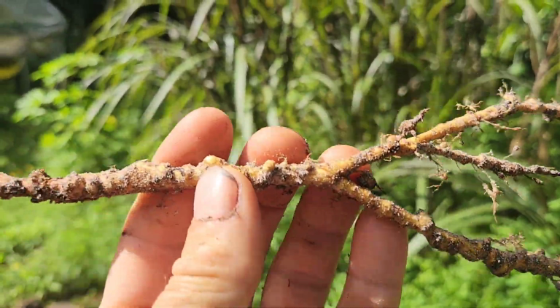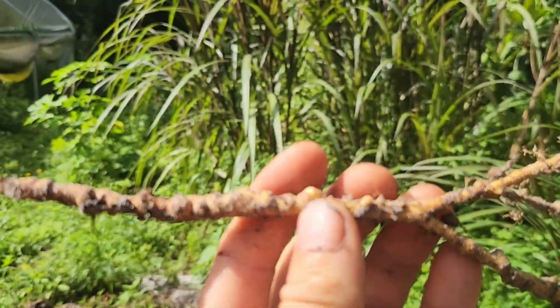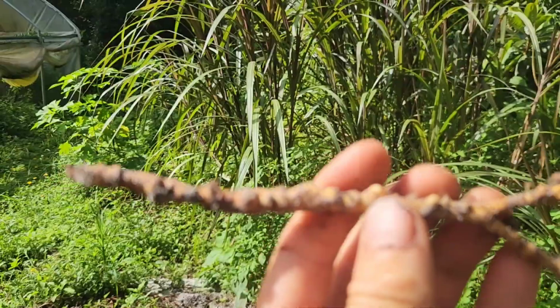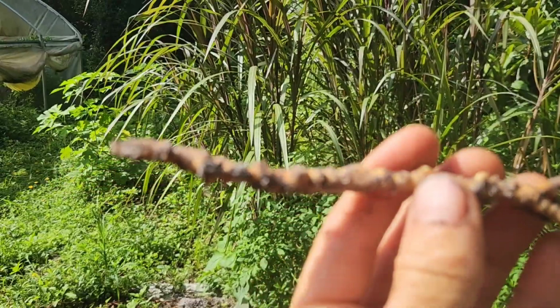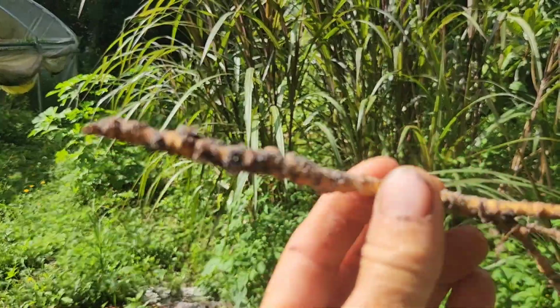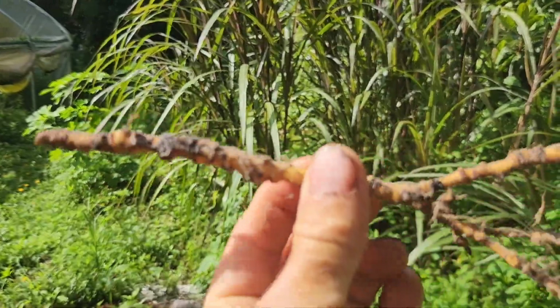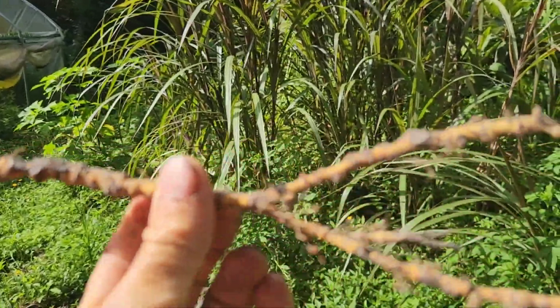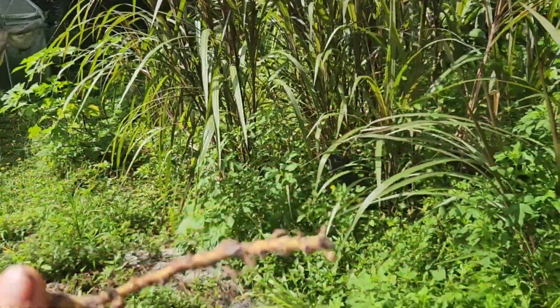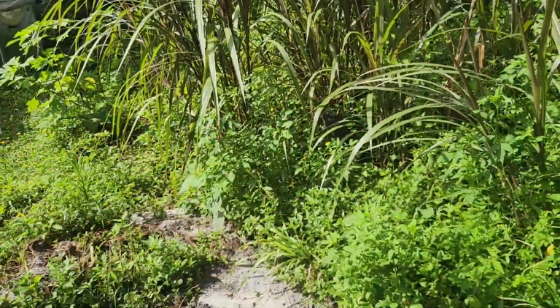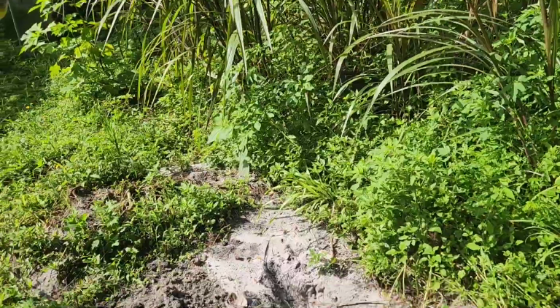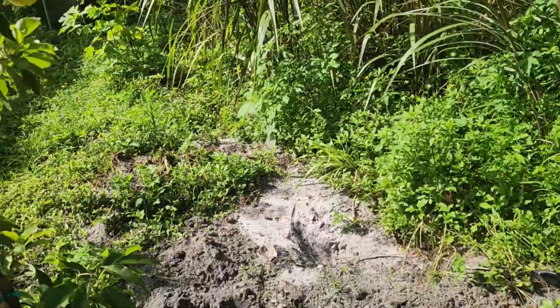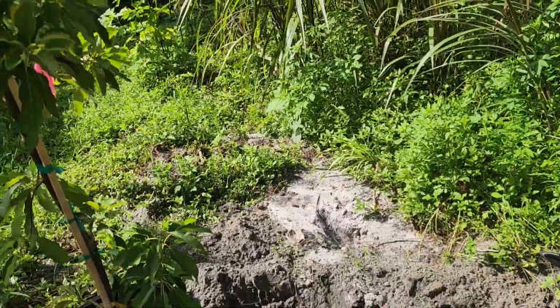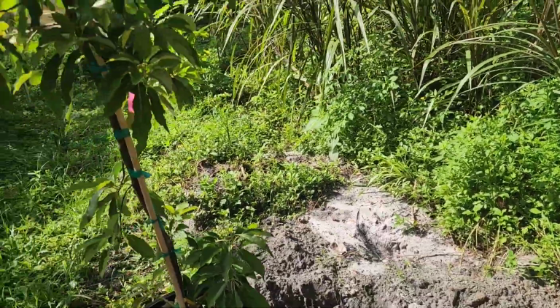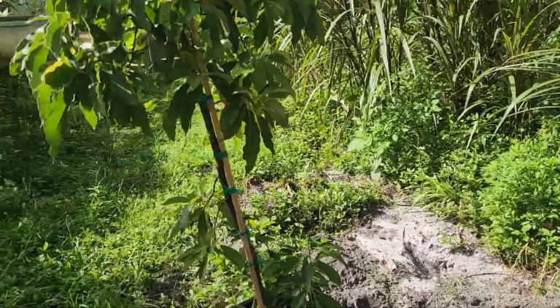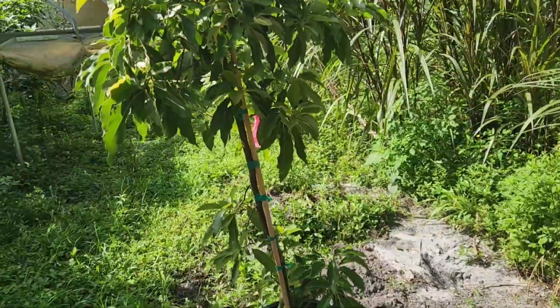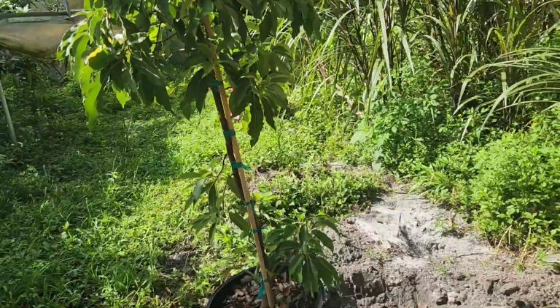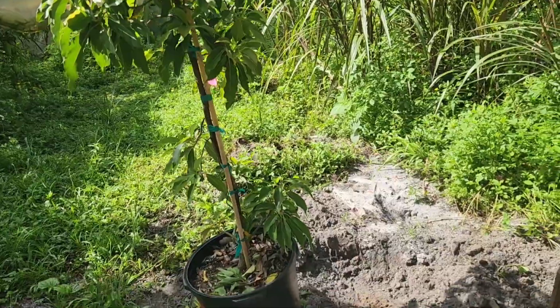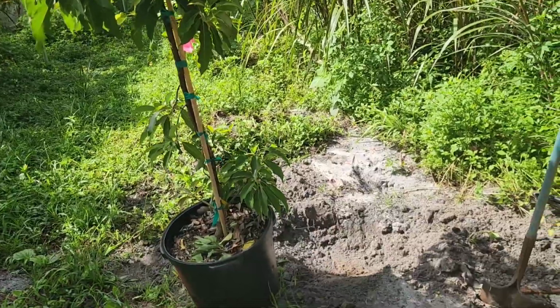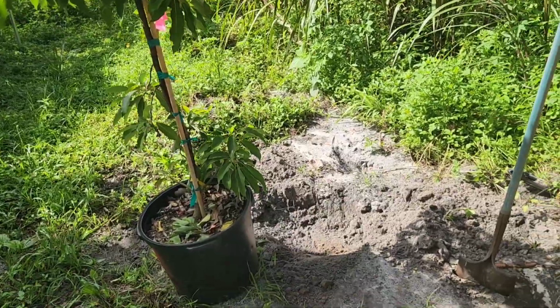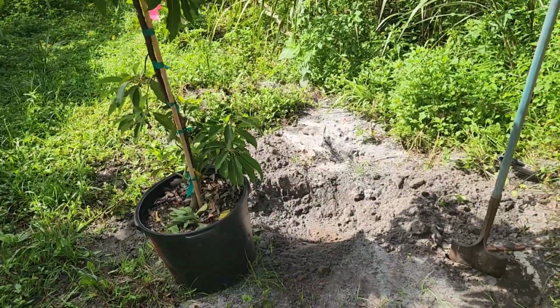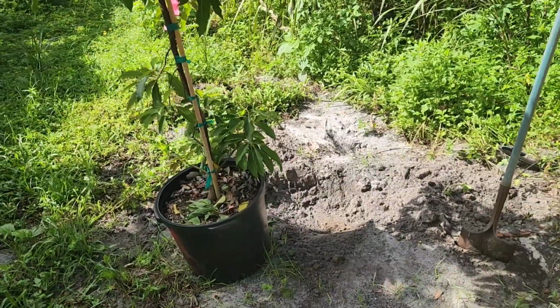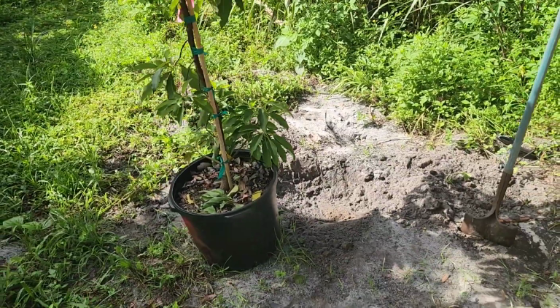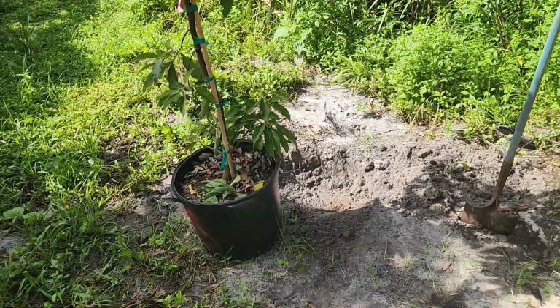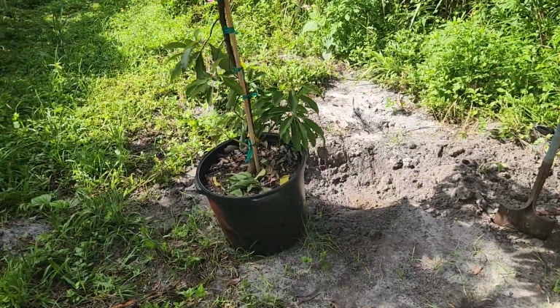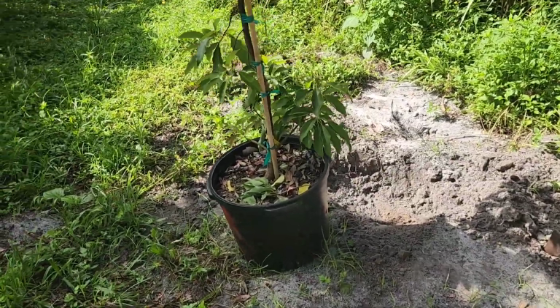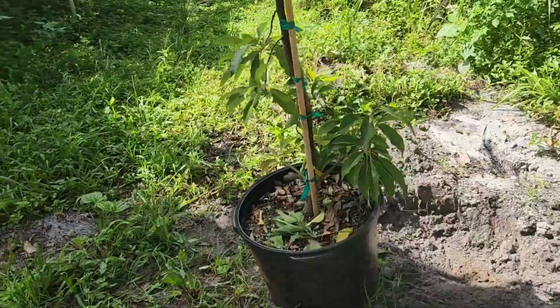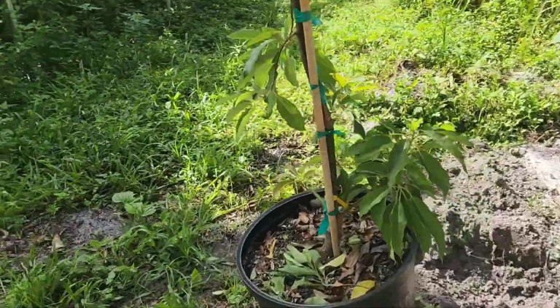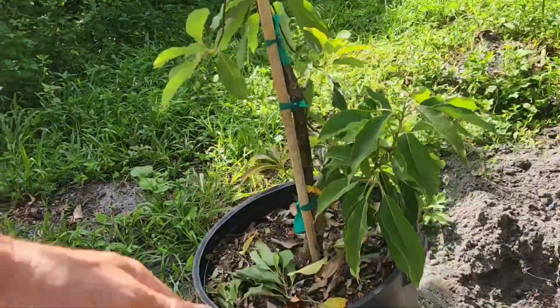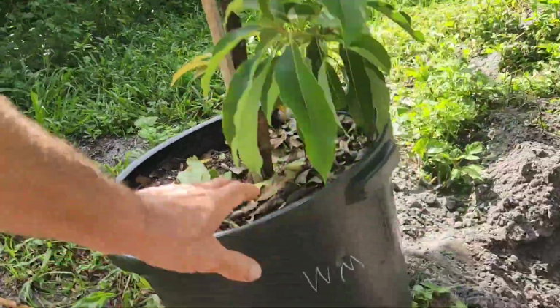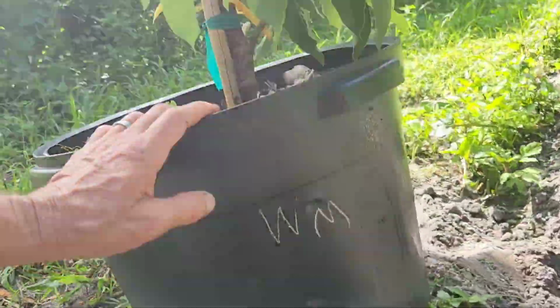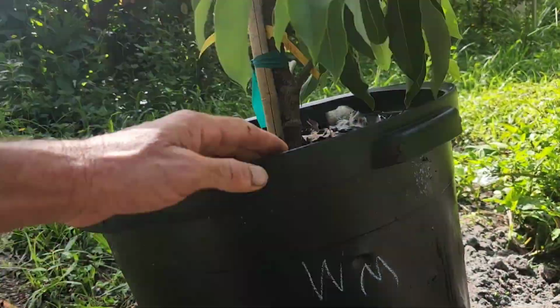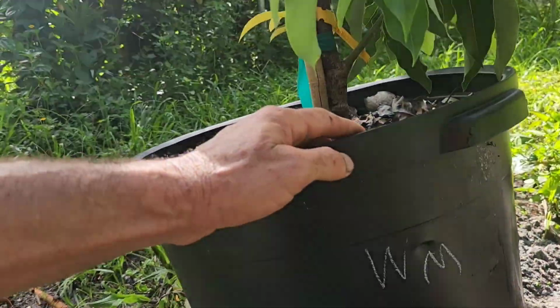I'm going to put a tree here that doesn't care about root knot nematodes — avocado will not care about that. The reason for this video is I want to show you this is a 15-gallon tree.